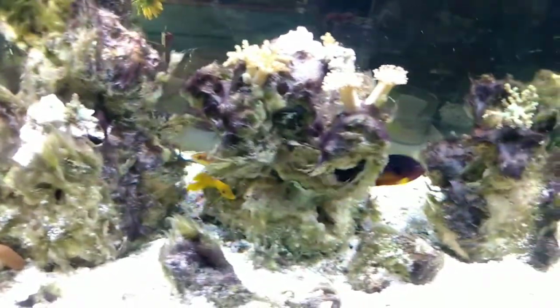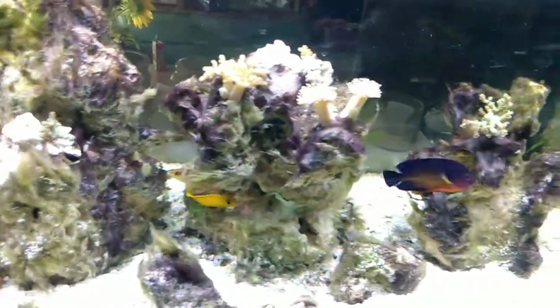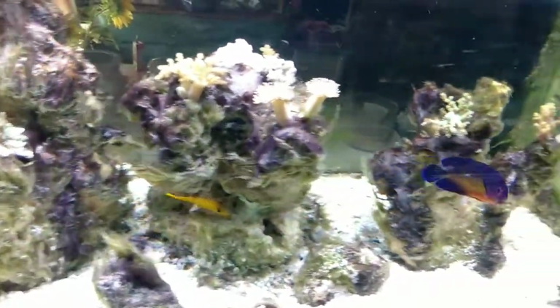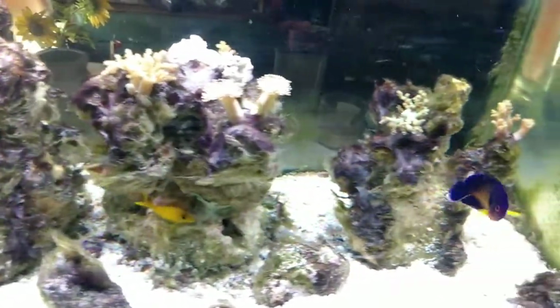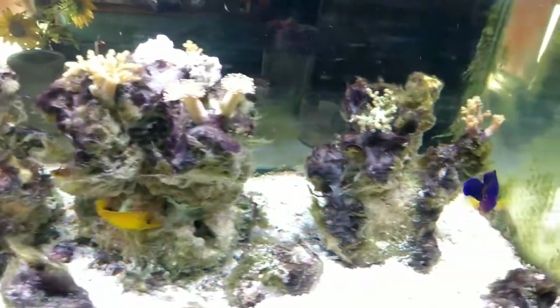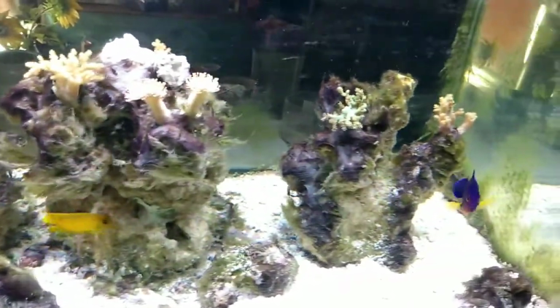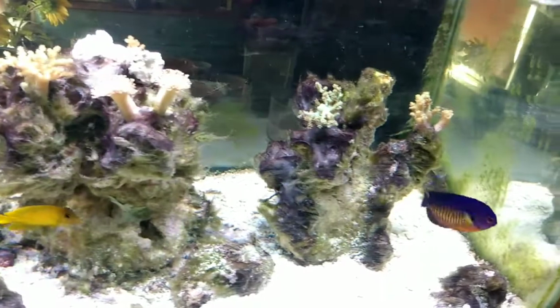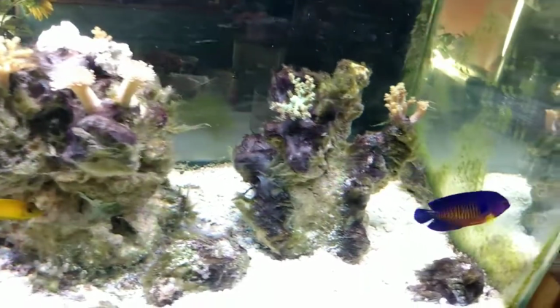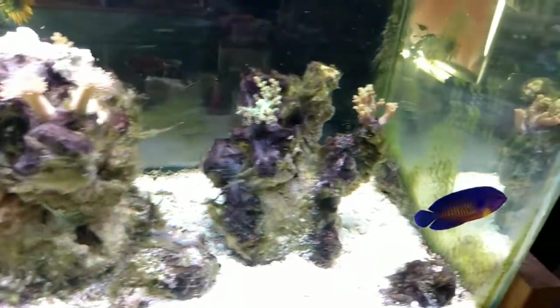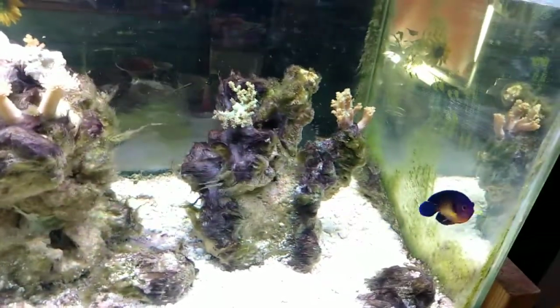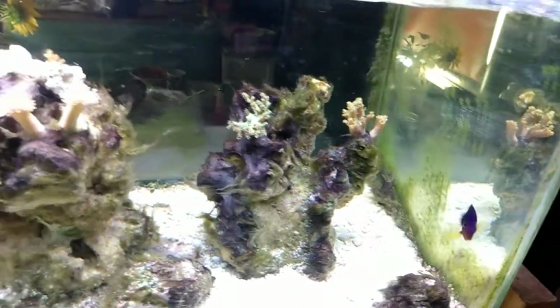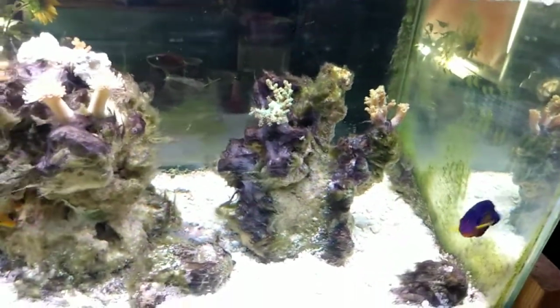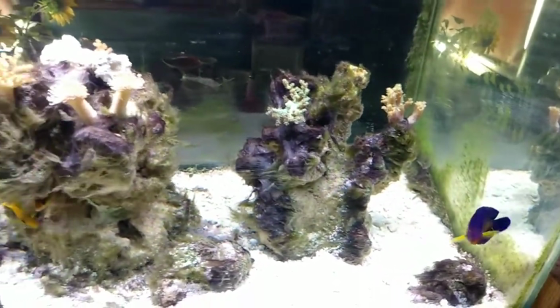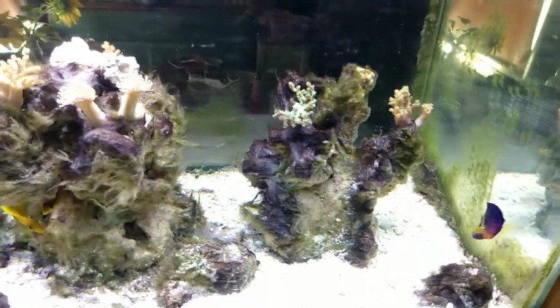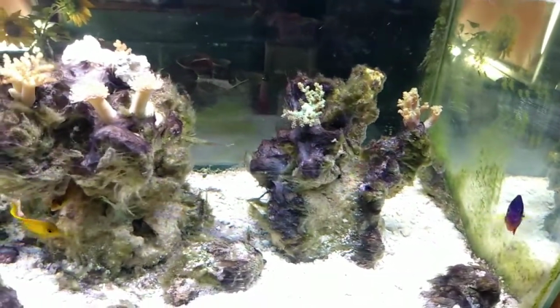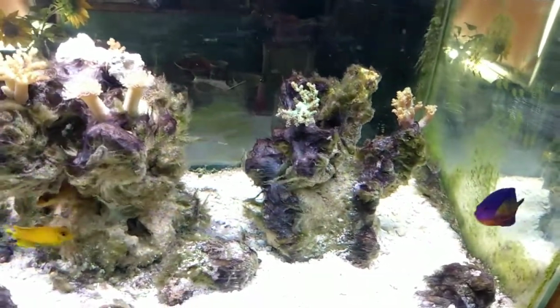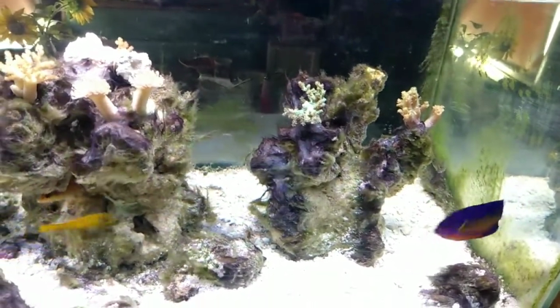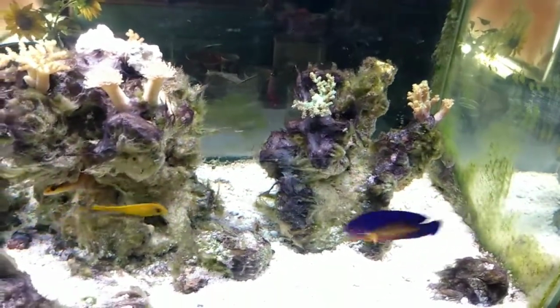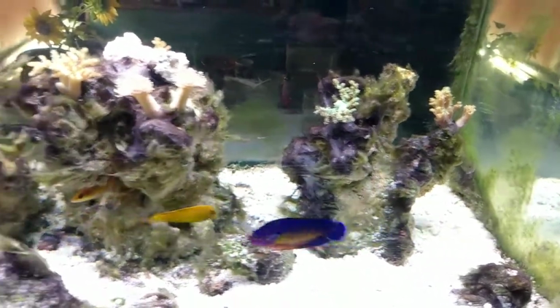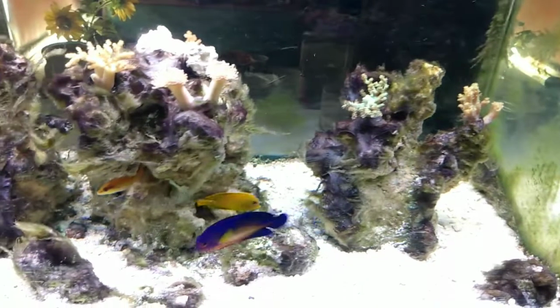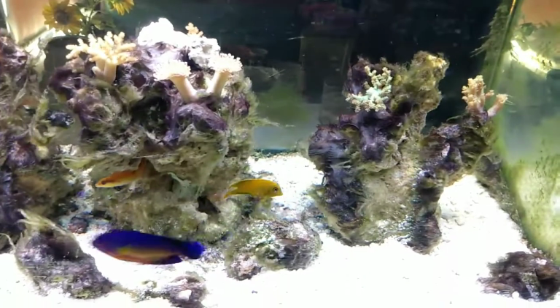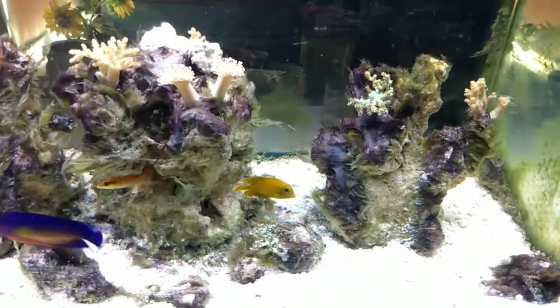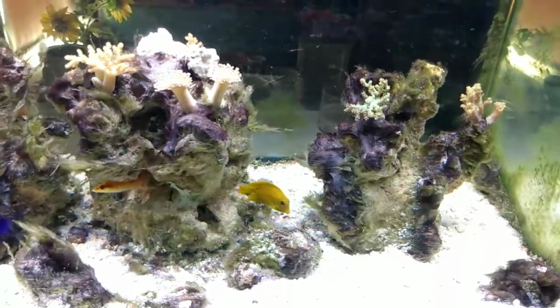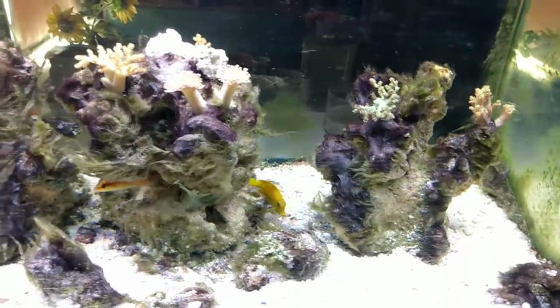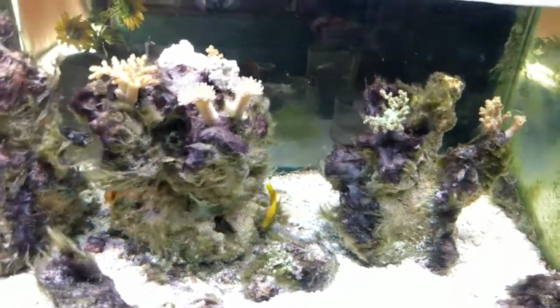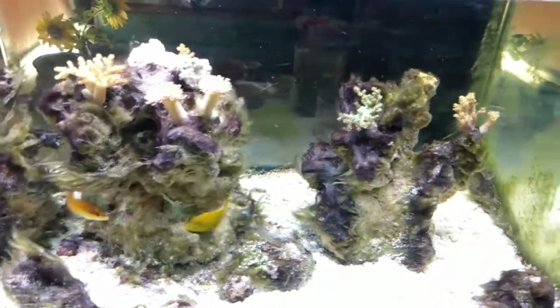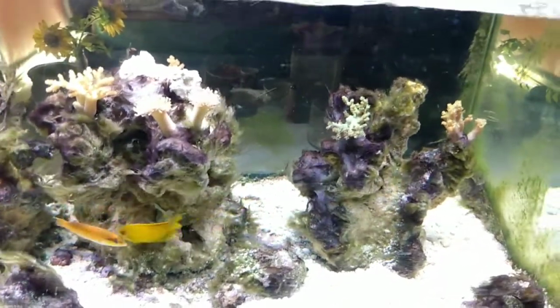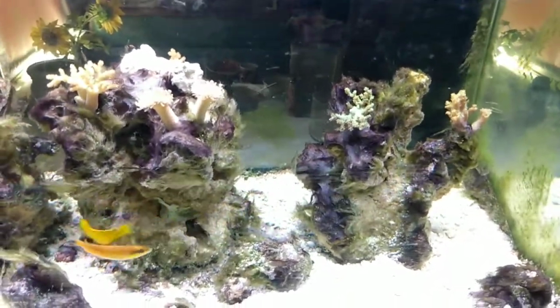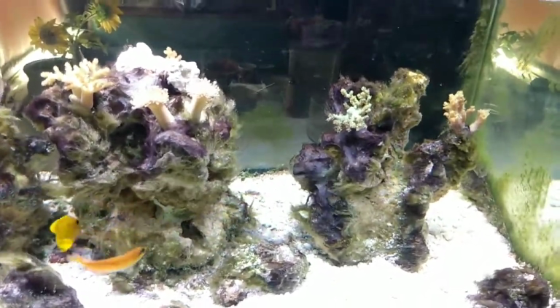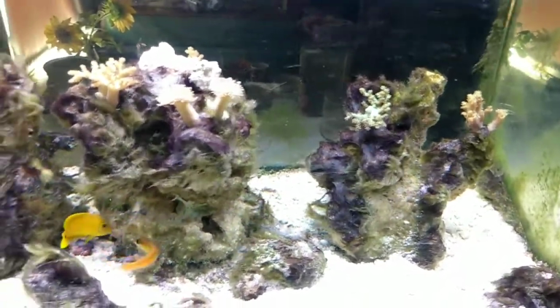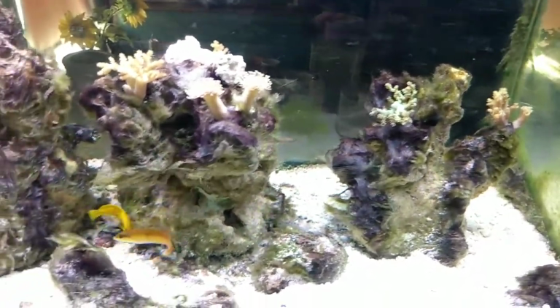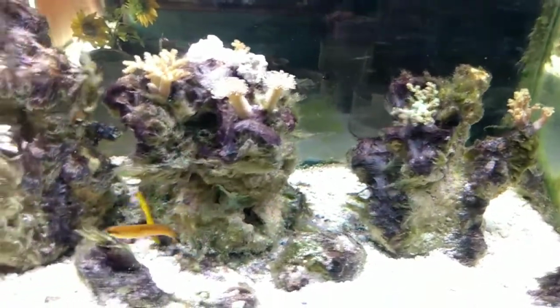I was a little concerned that the Coral Beauty over here would be beating up on him a little bit, but knock on wood, he hasn't really paid him too much mind at all.